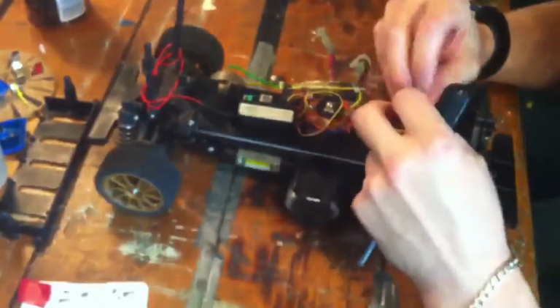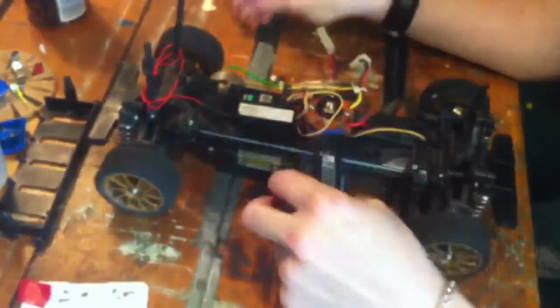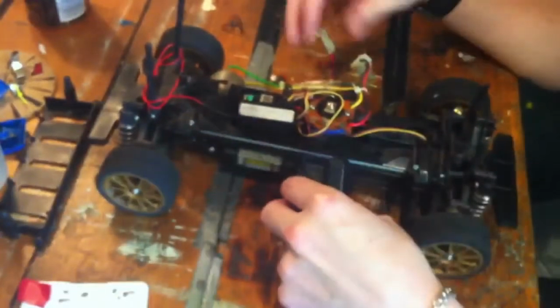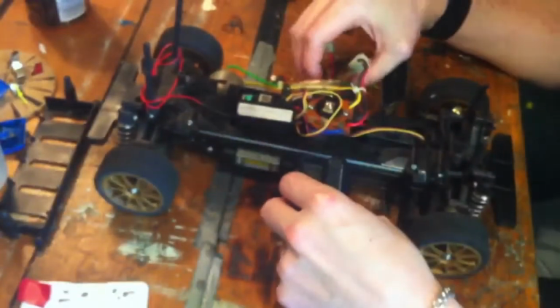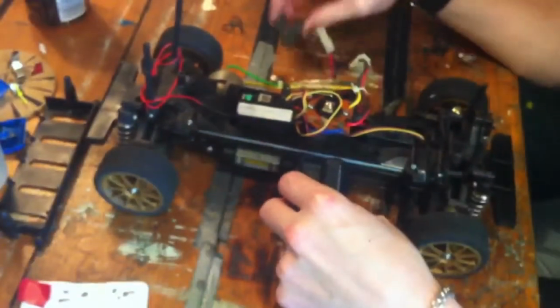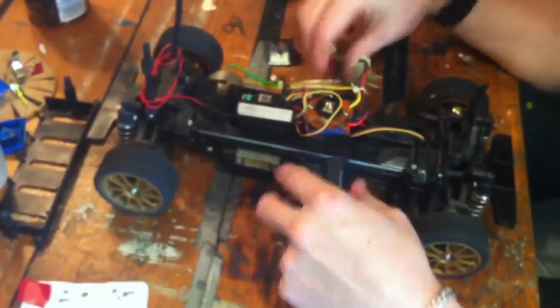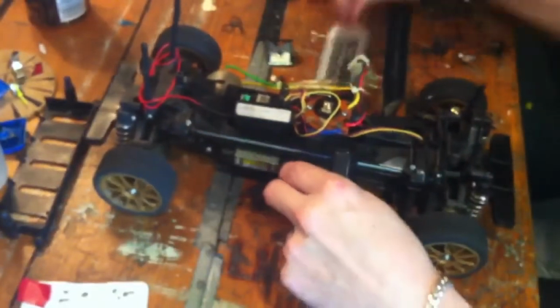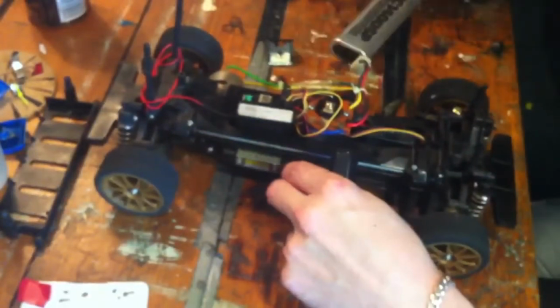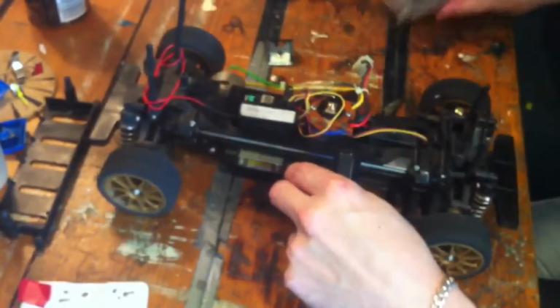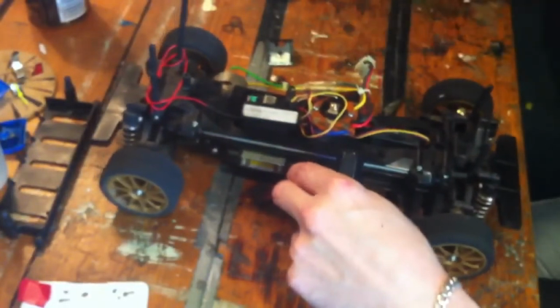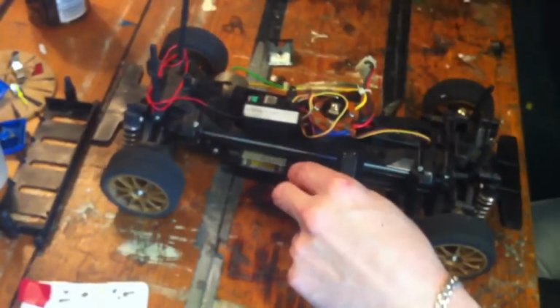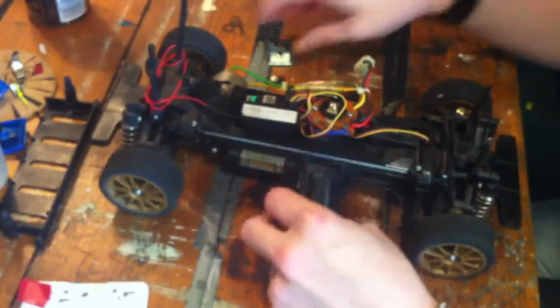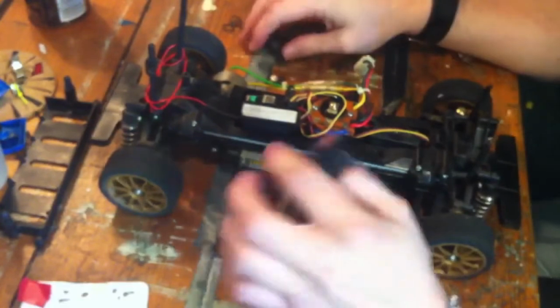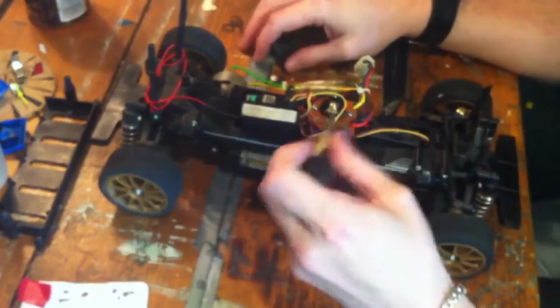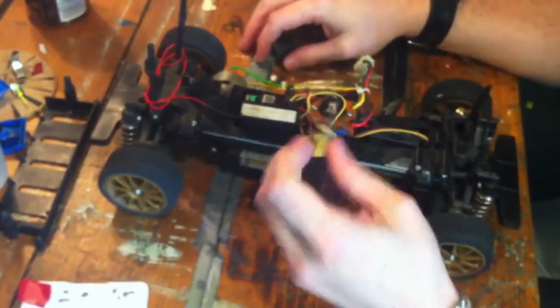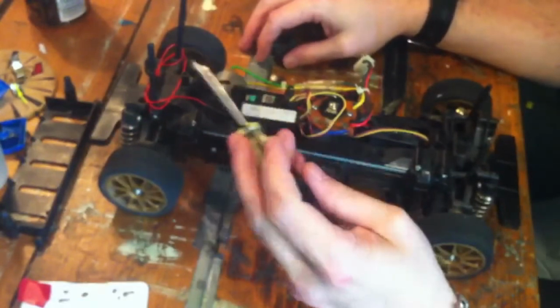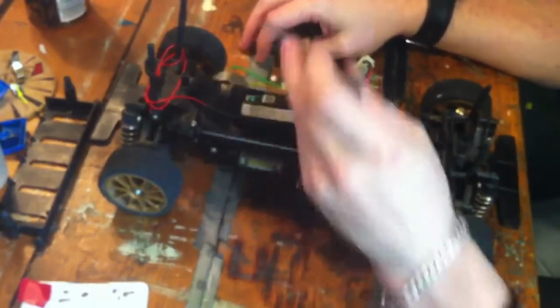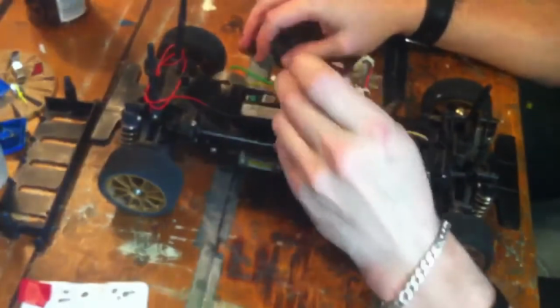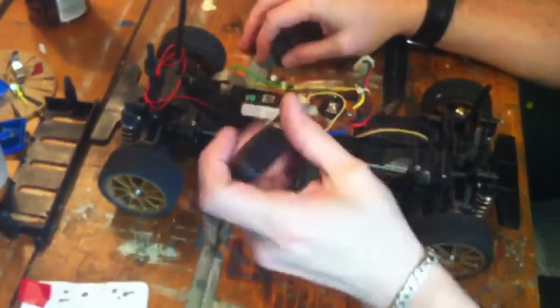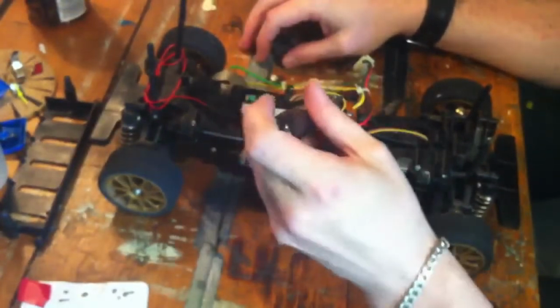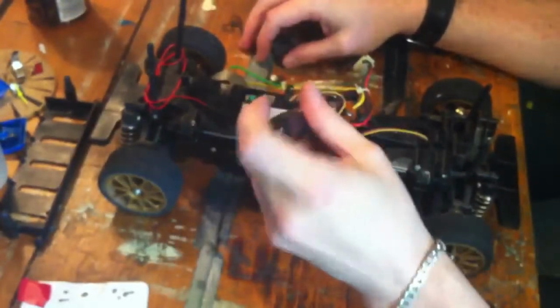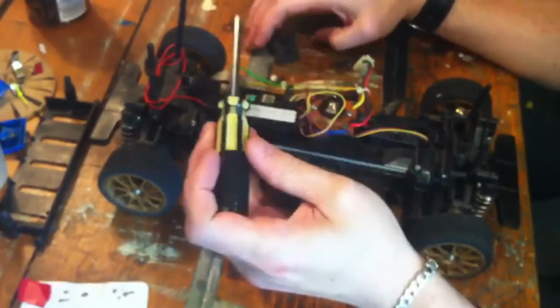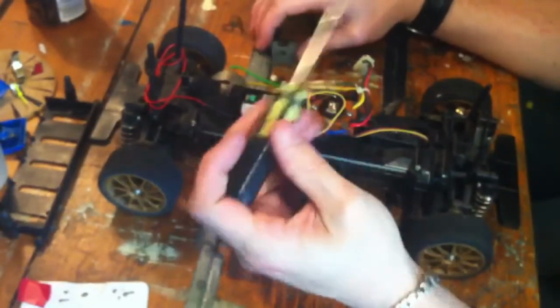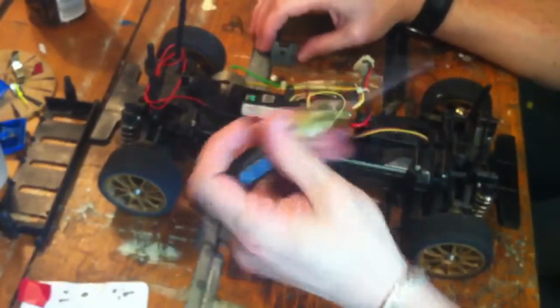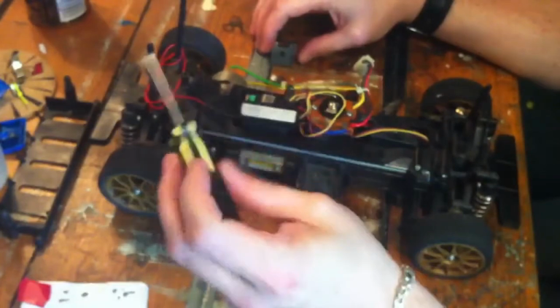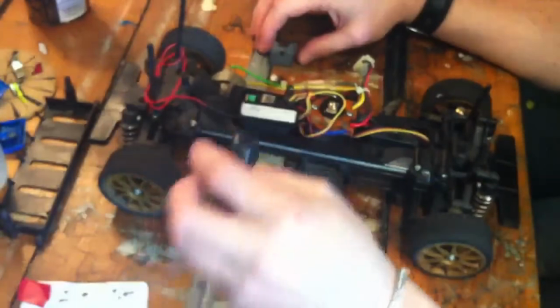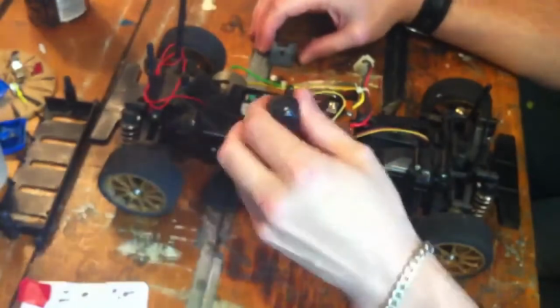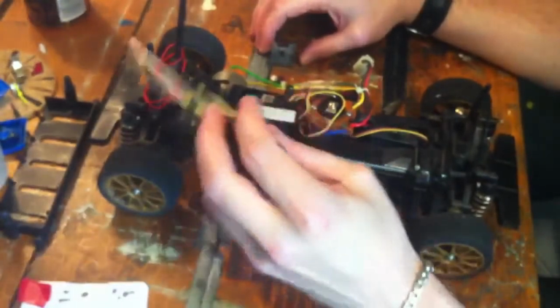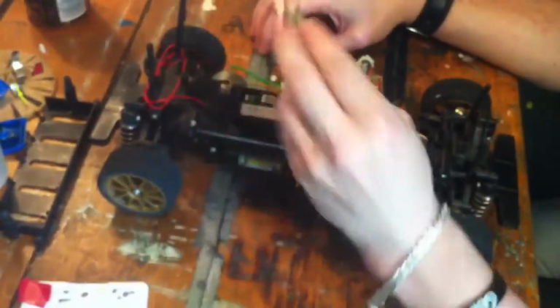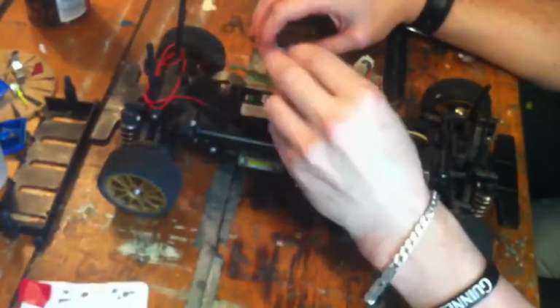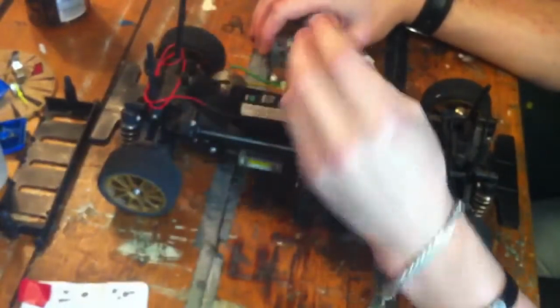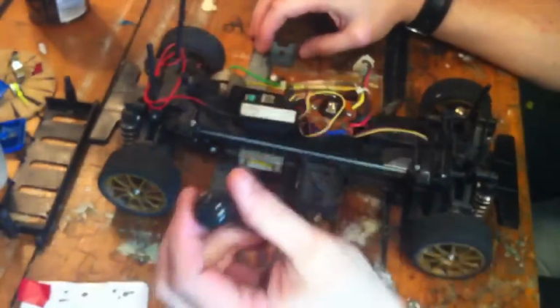He's having quite a lot done to it really. We're taking out the mechanical speed control, the servo's getting removed, the electronic speed control's going in — digital — and the motor's getting swapped.